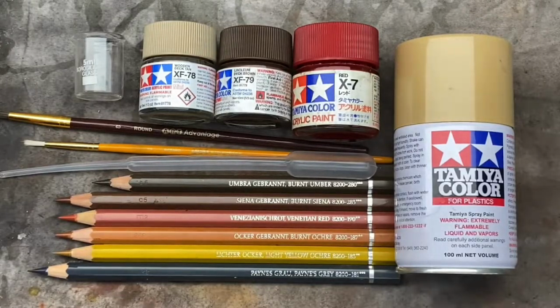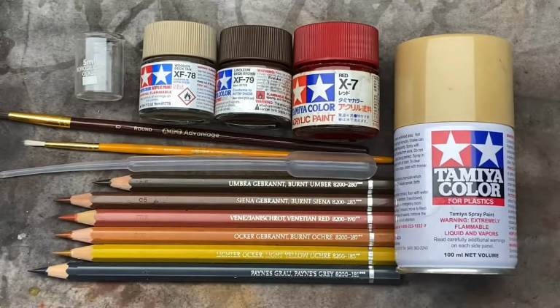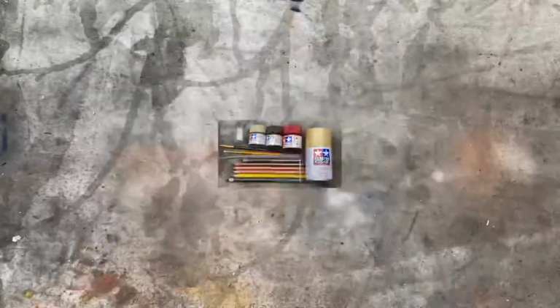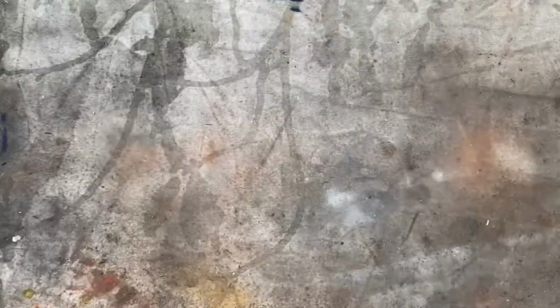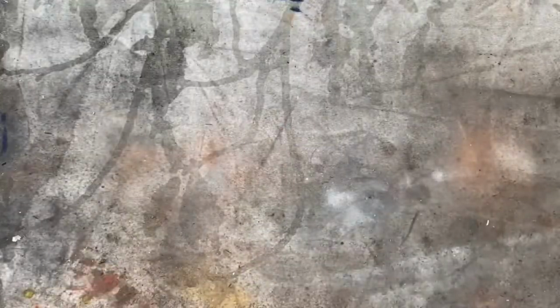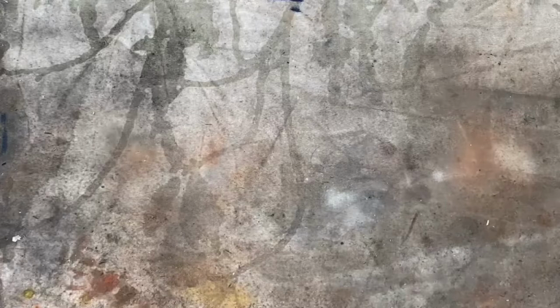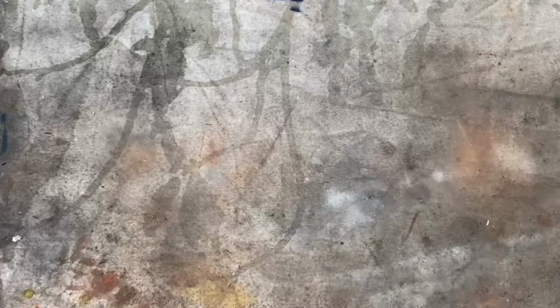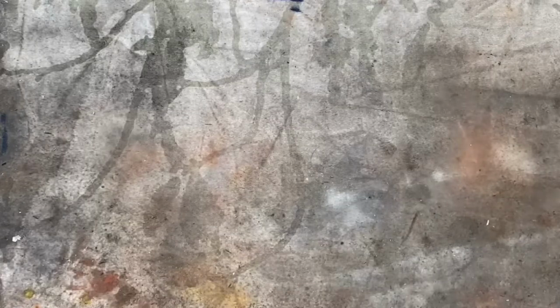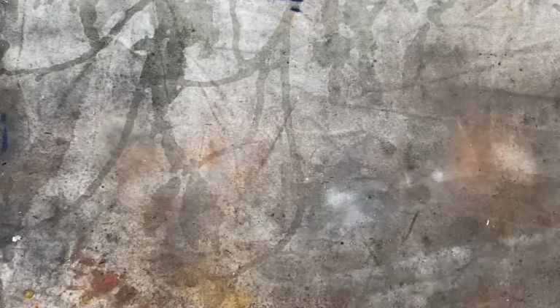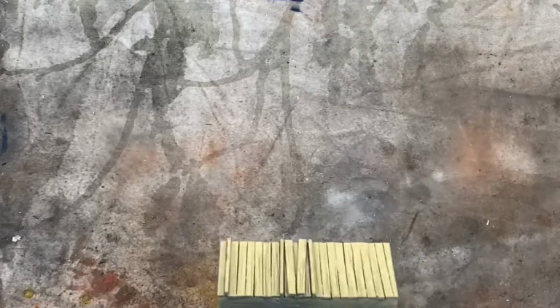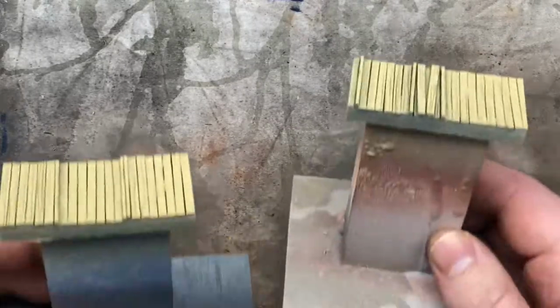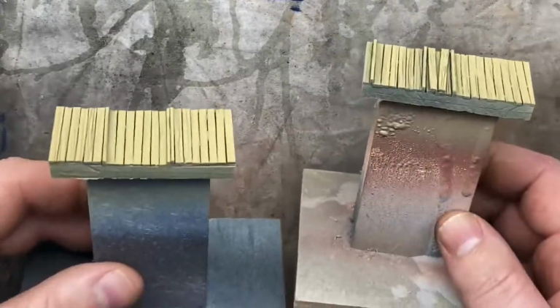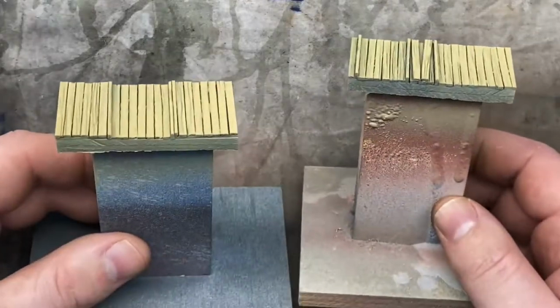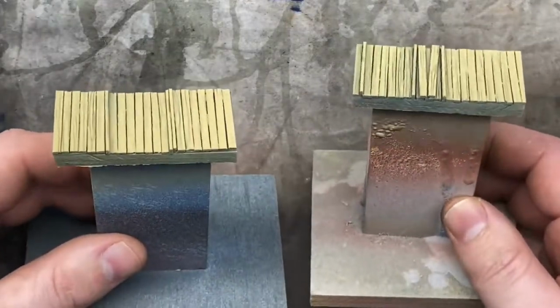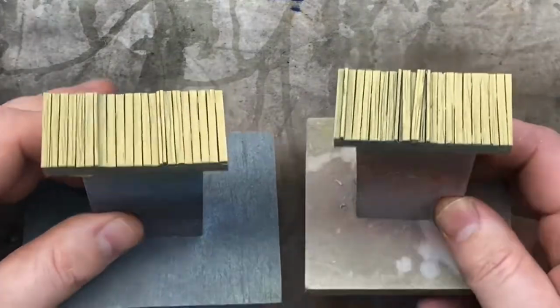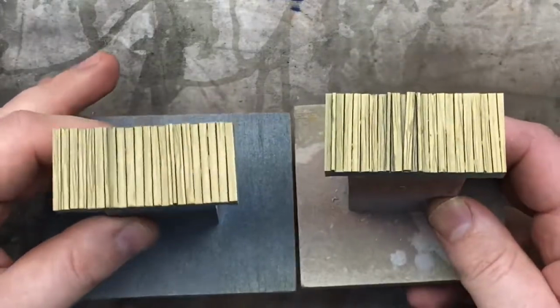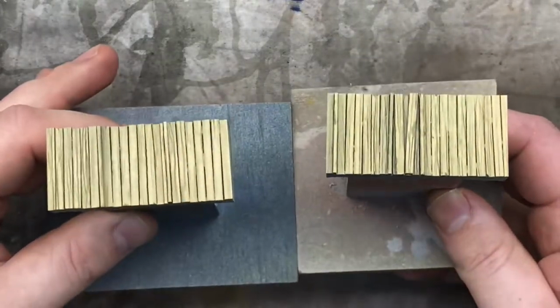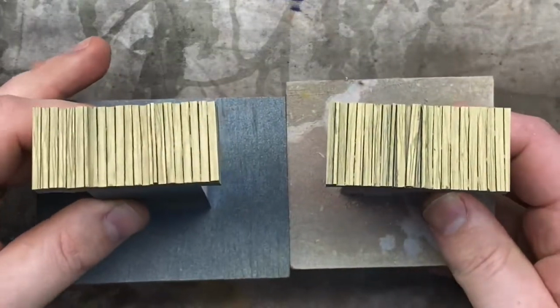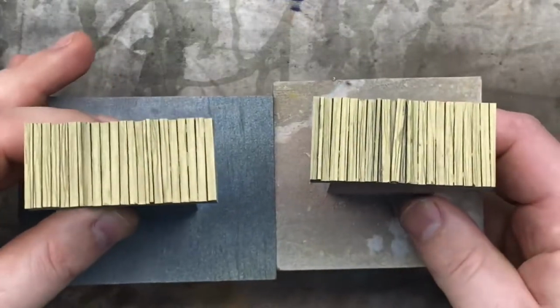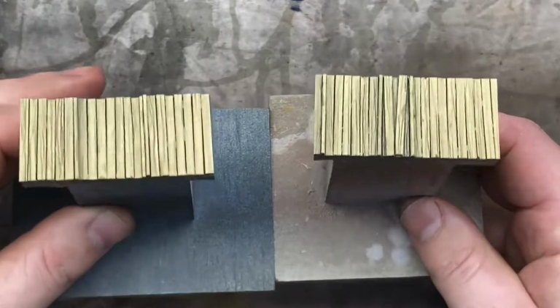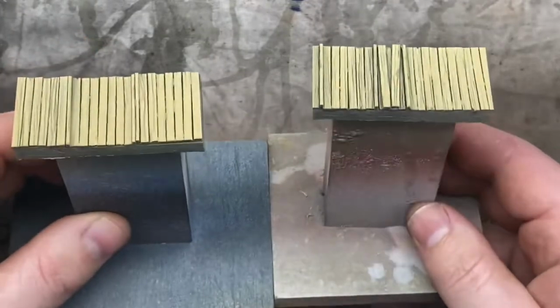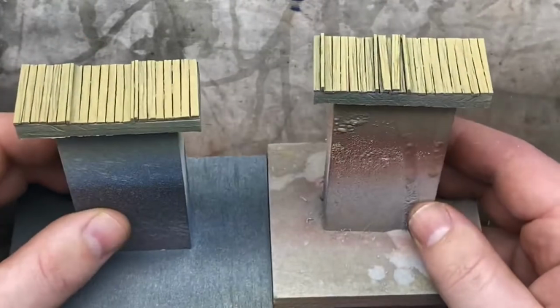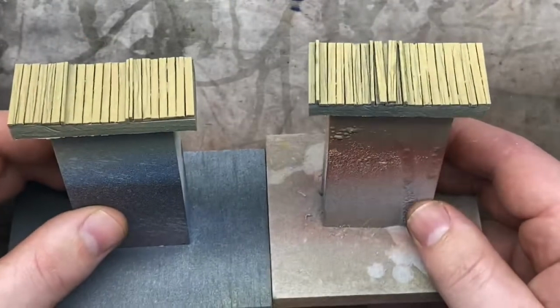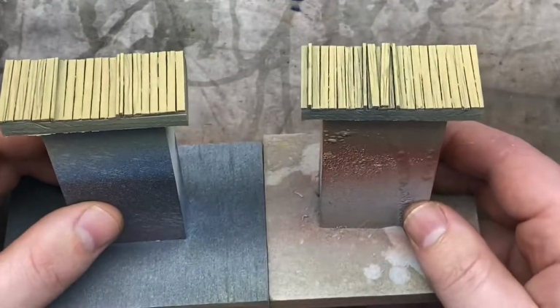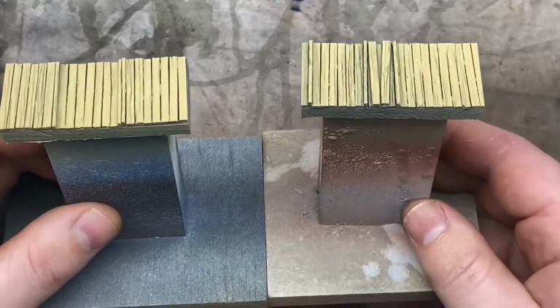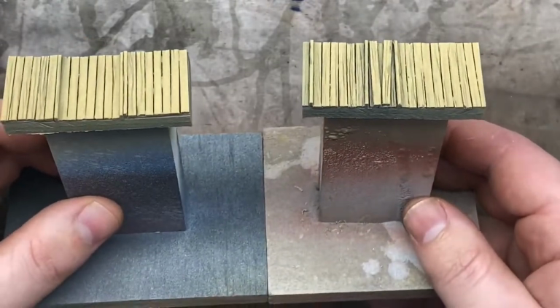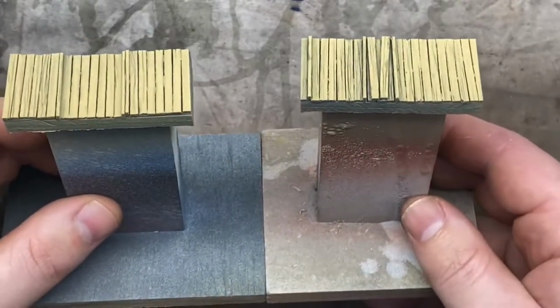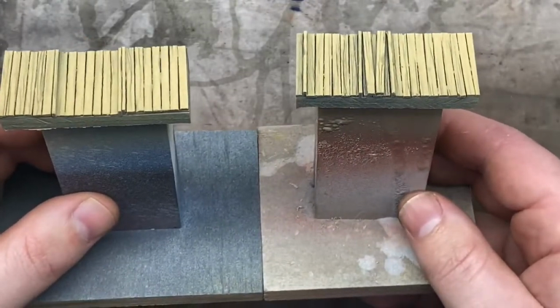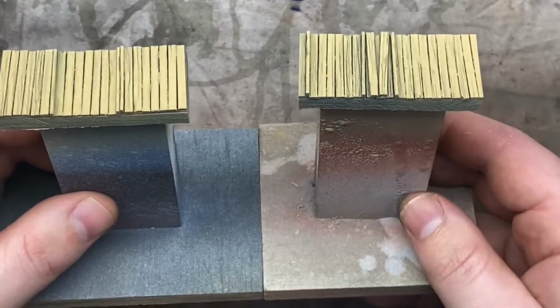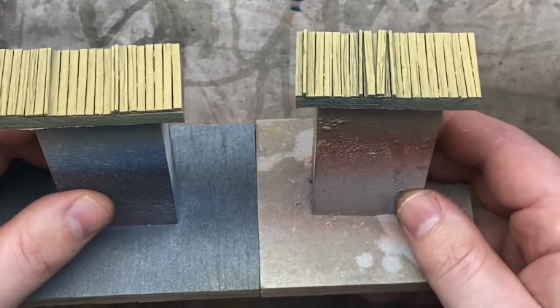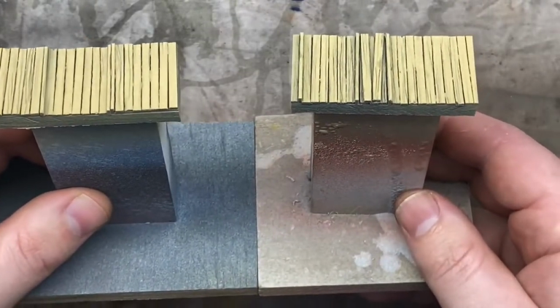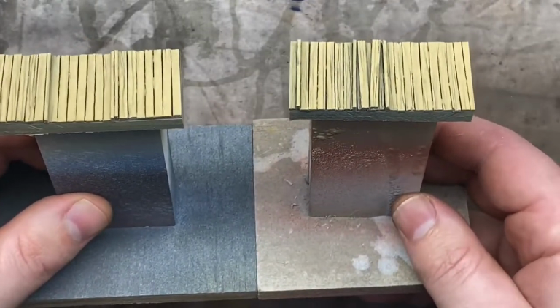I've gone ahead and painted our two sleeper loads for the S-trucks. I've given each one two coats of the spray pack that was shown before. Now we're going to move on to doing the washes.